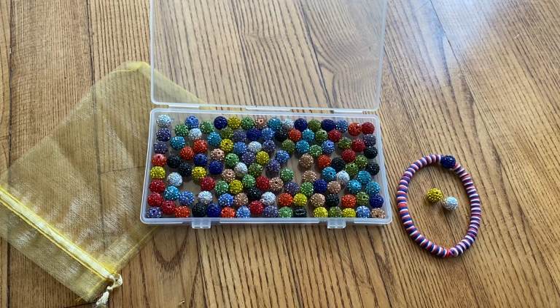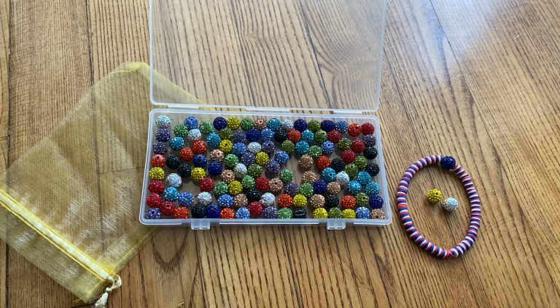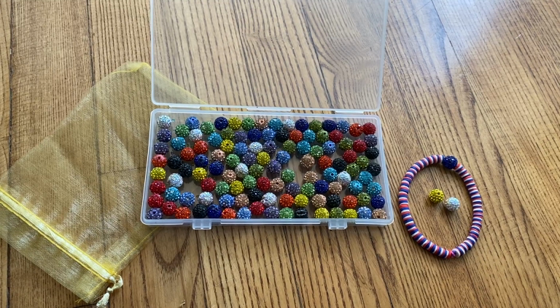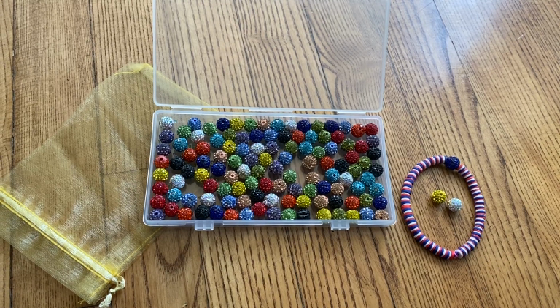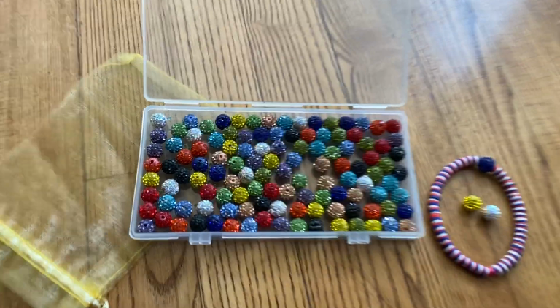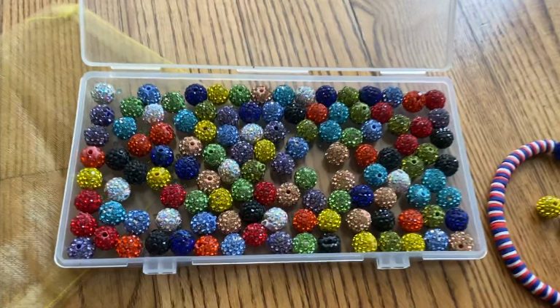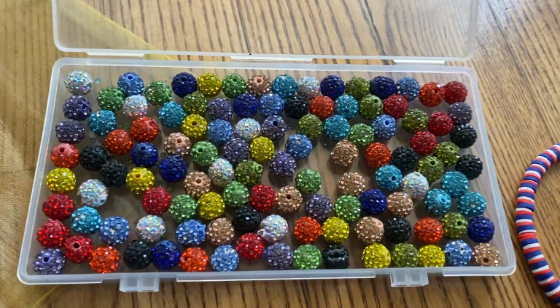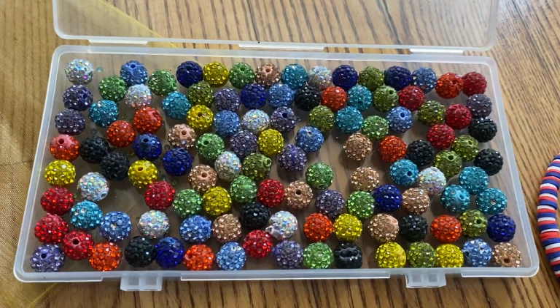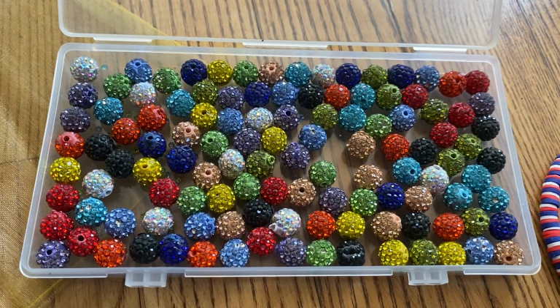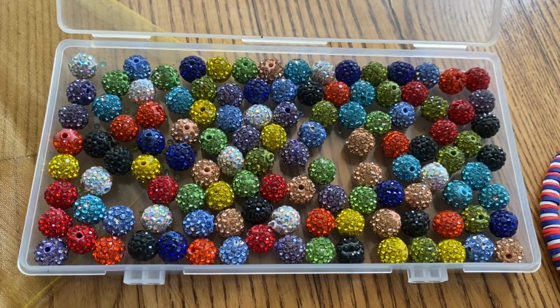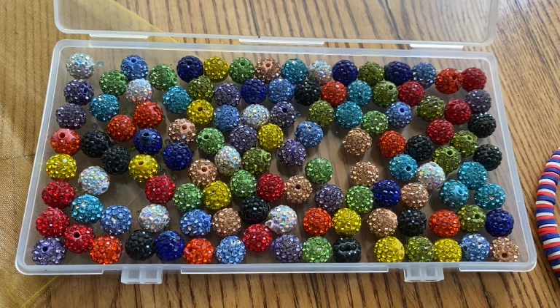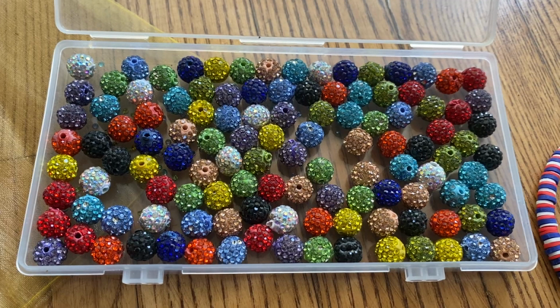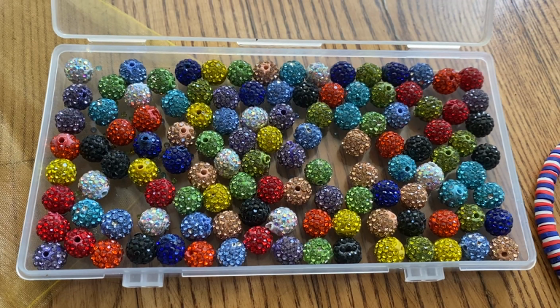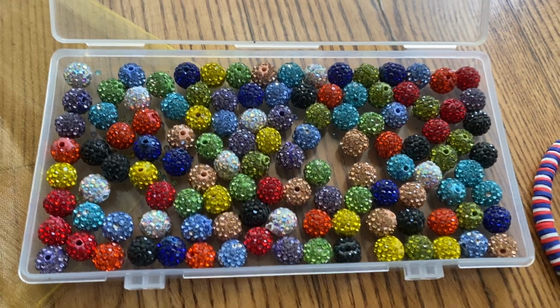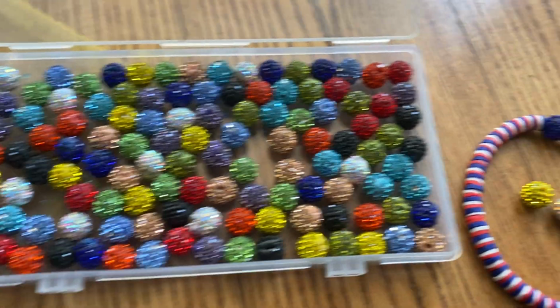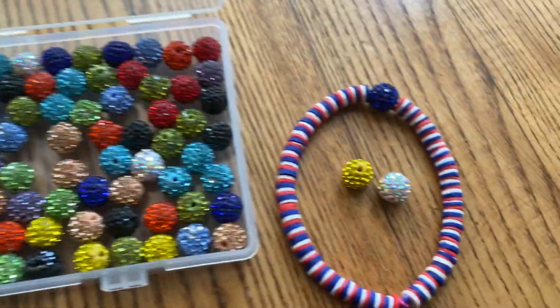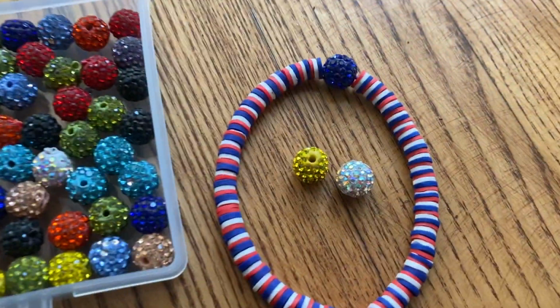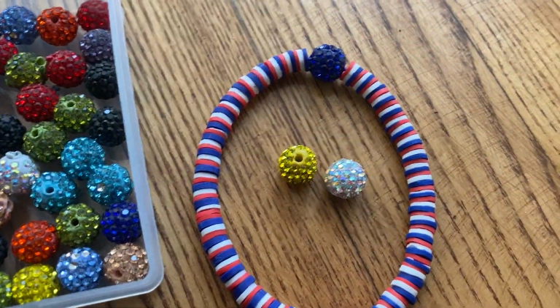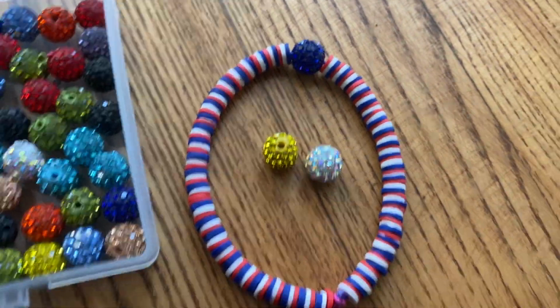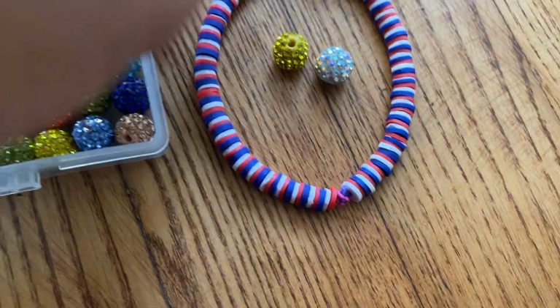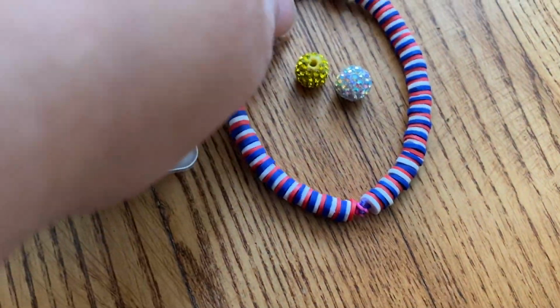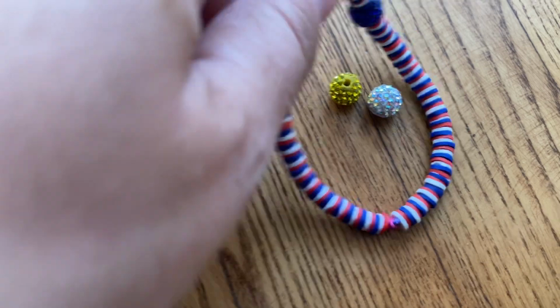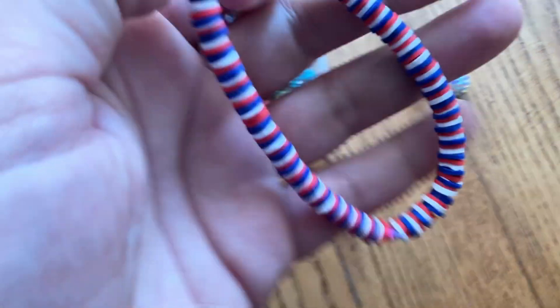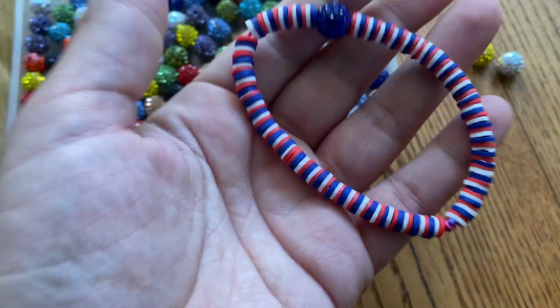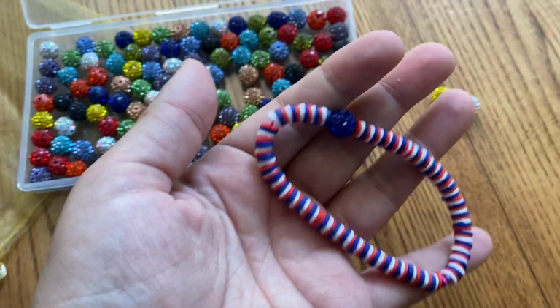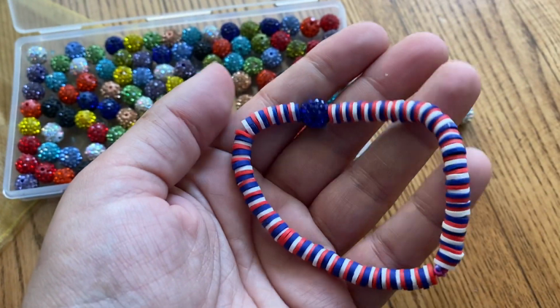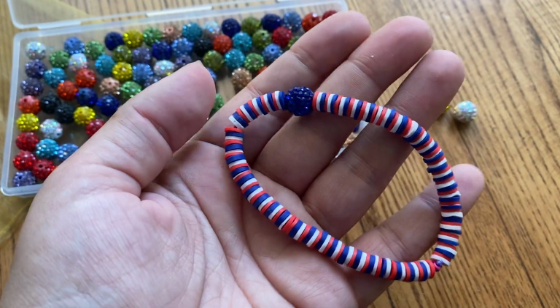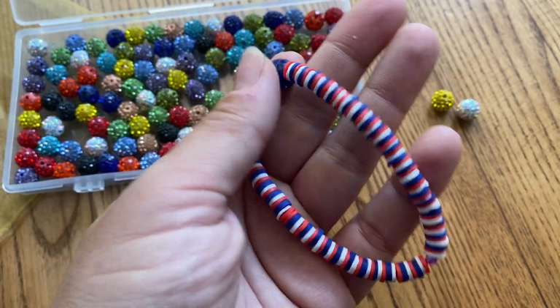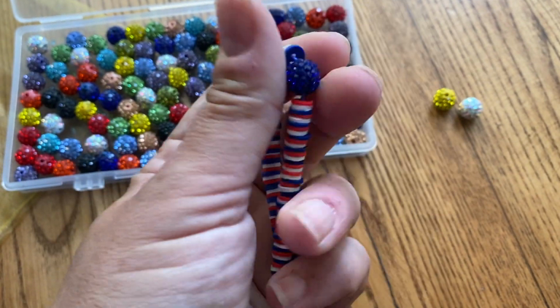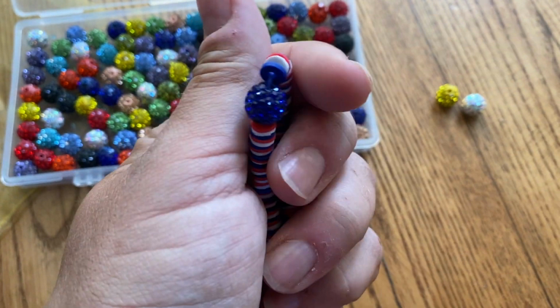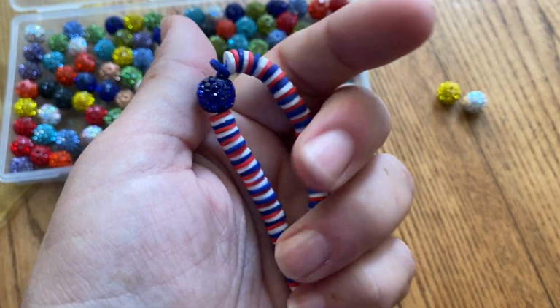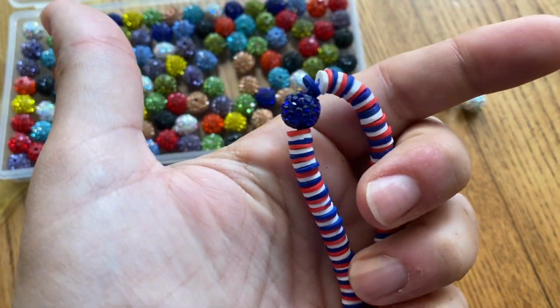Hey y'all, it's Rachel from Frugal Deals Delivered. I had to show you these rhinestone studded beads — they're absolutely stunning. As you can see, when you do bracelets or jewelry making, they just add the right amount of razzle dazzle and they are just so pretty.